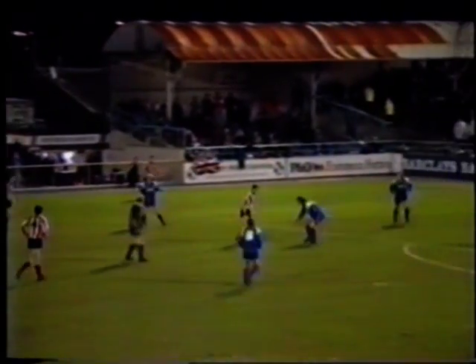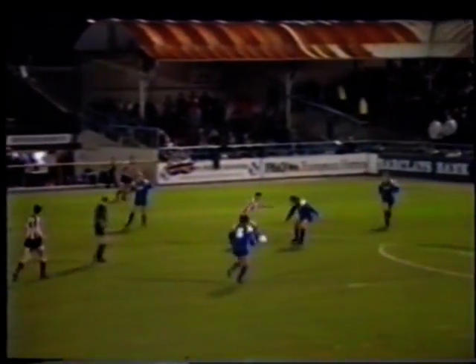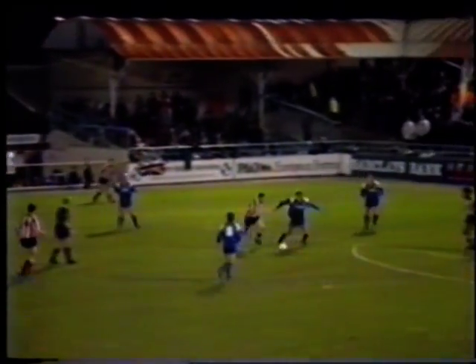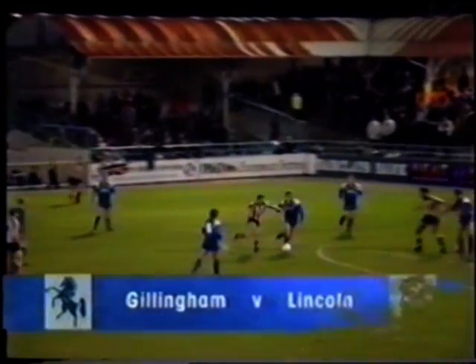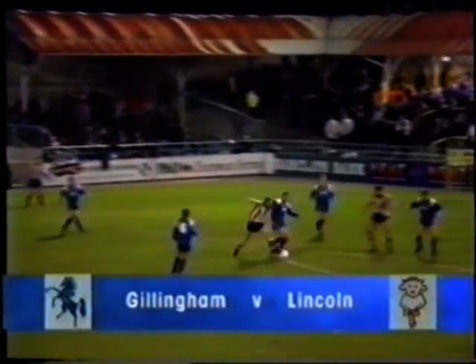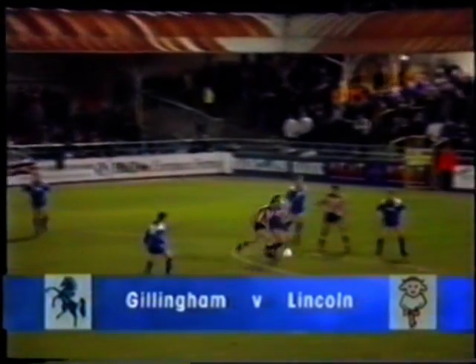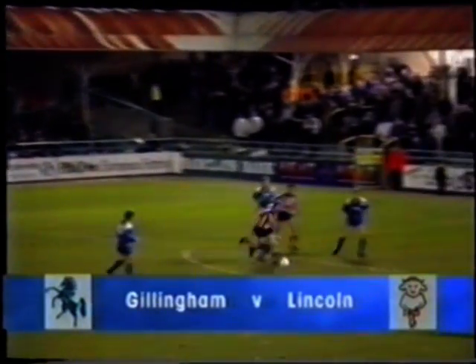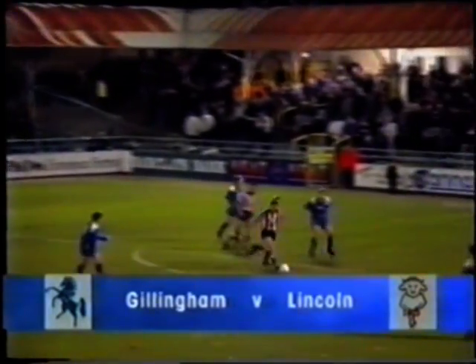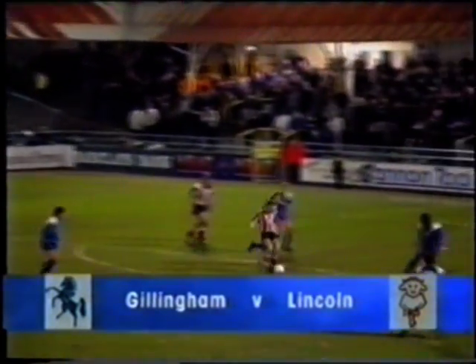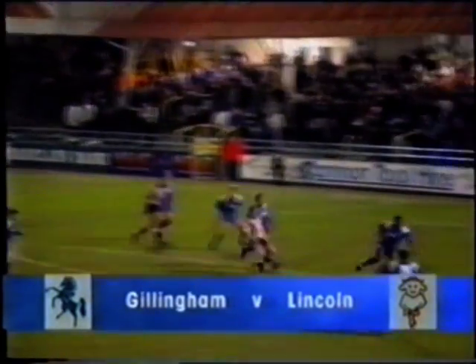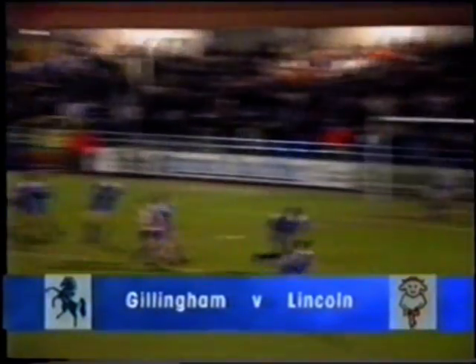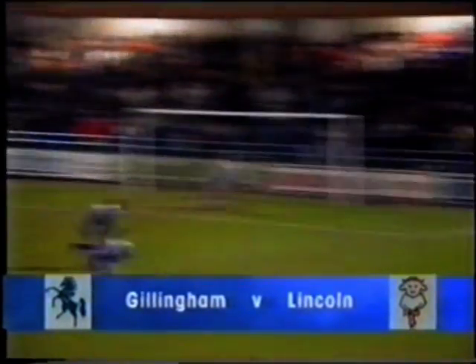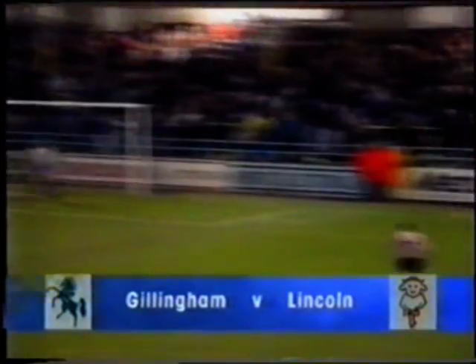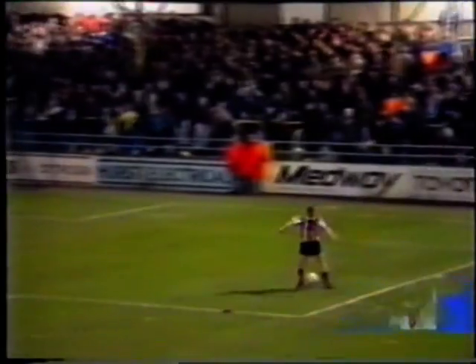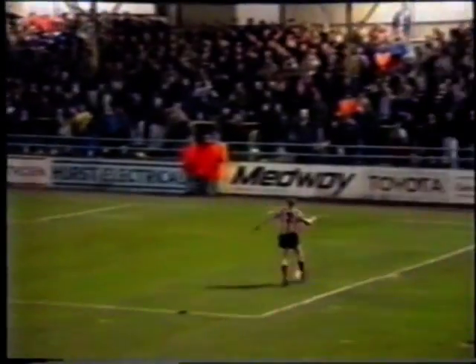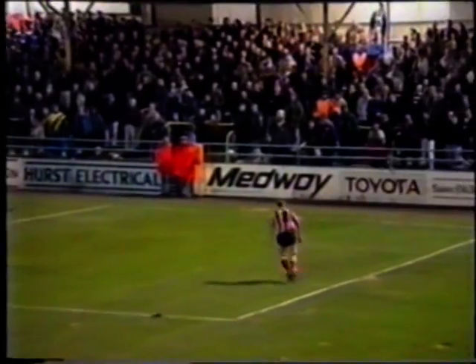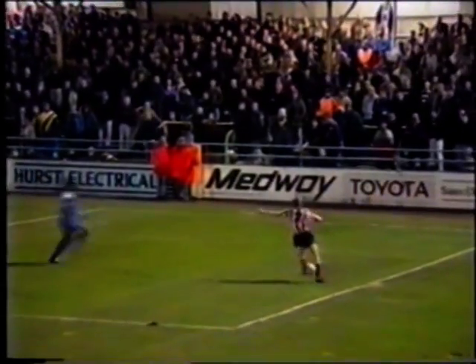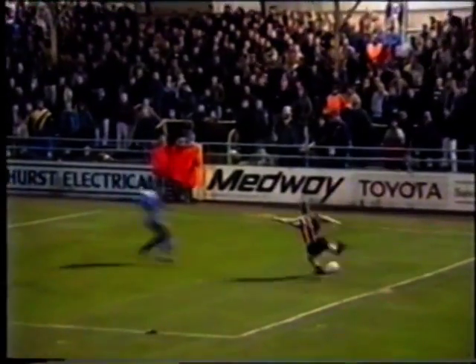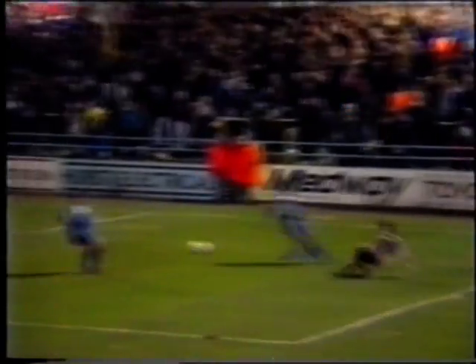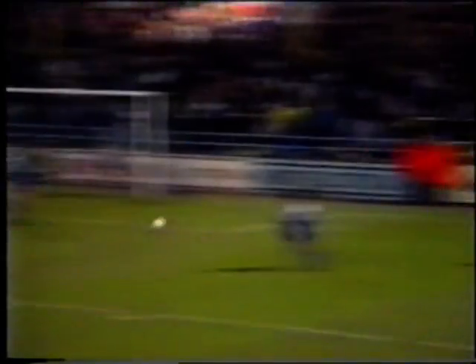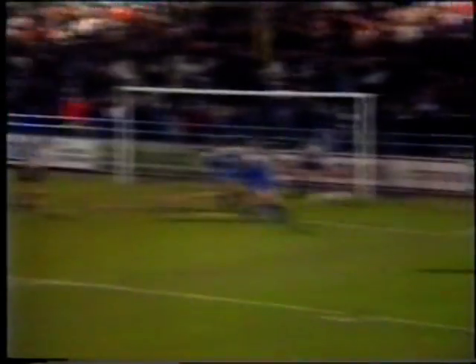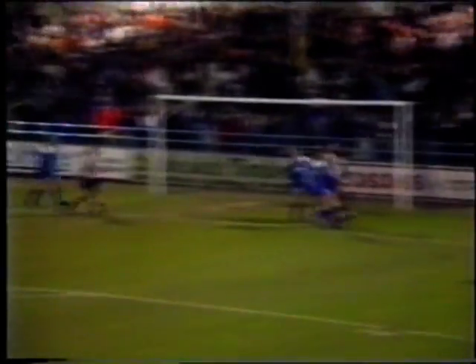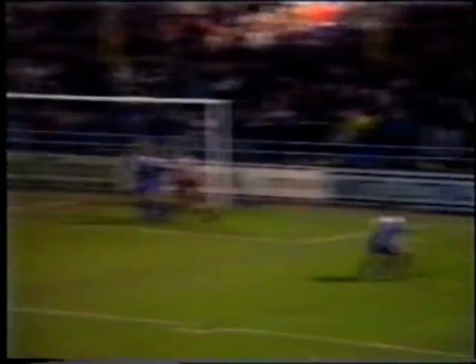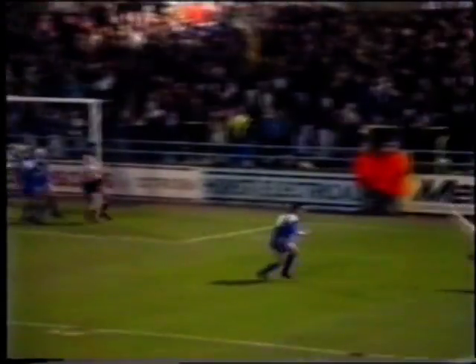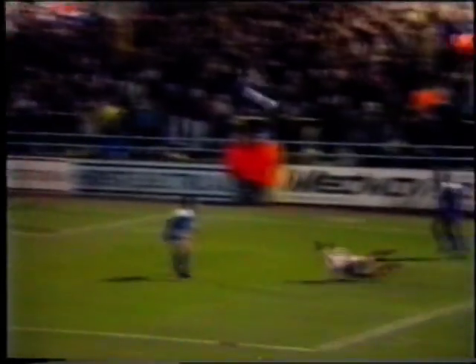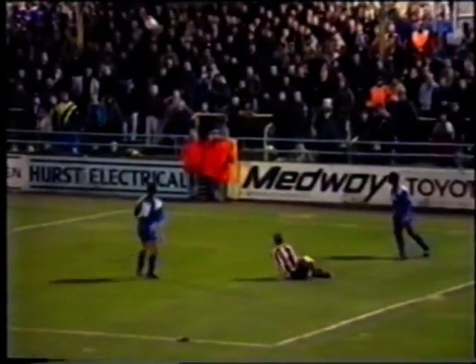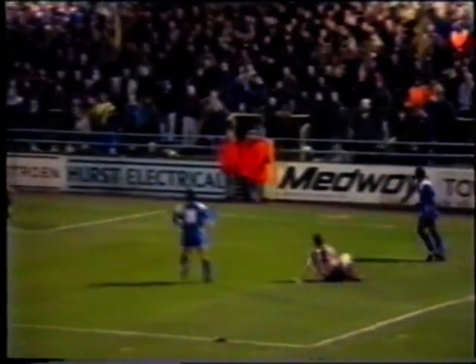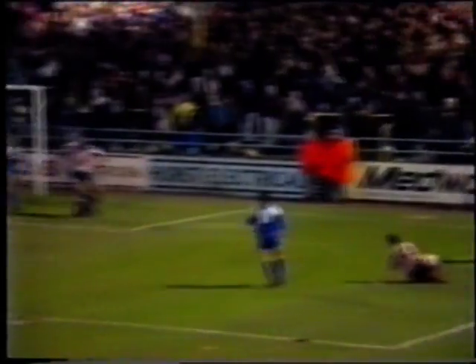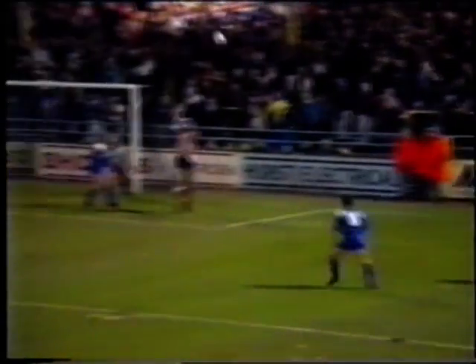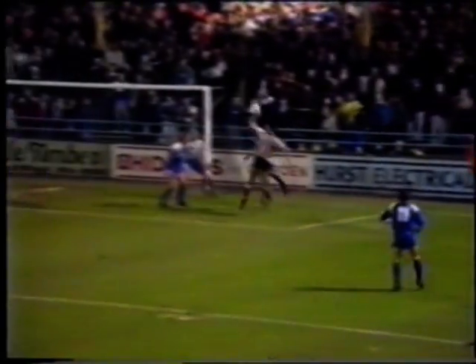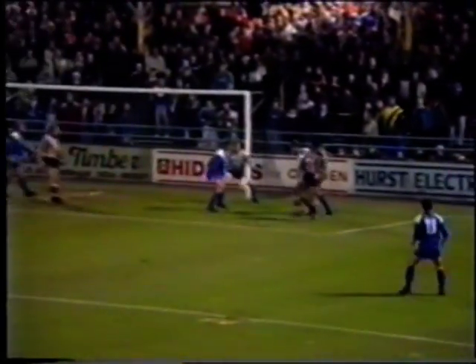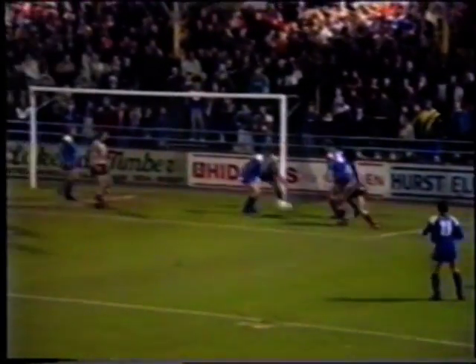Two points and one place off the bottom of the table, the Jills desperately needed another home win, and they made an optimistic start in a lively but goalless first half.